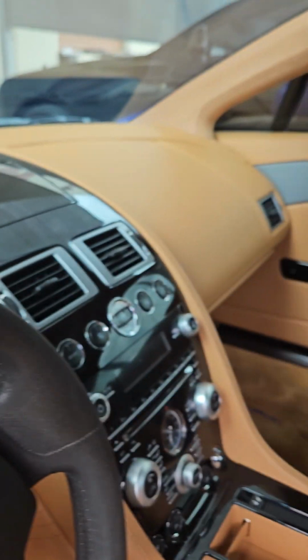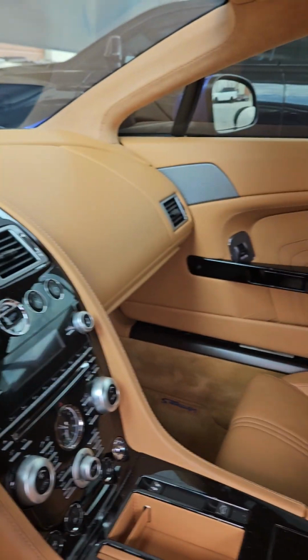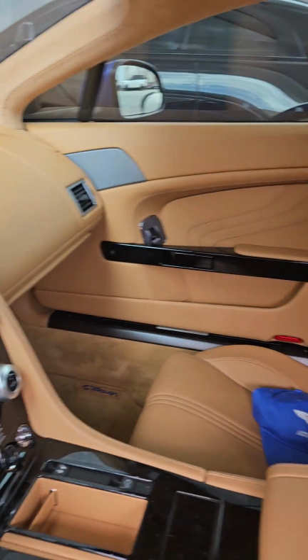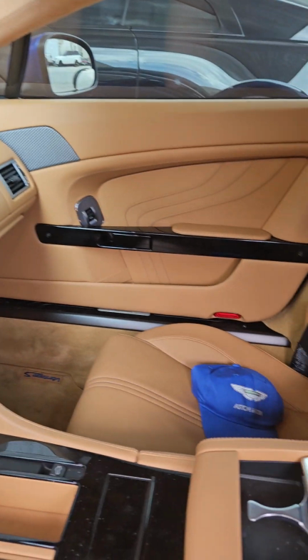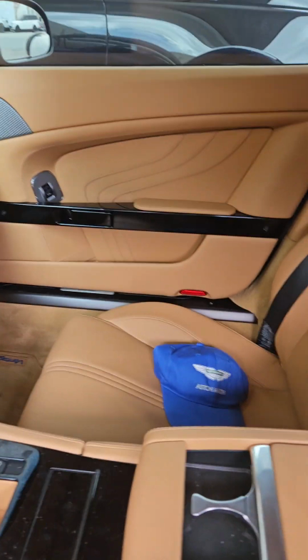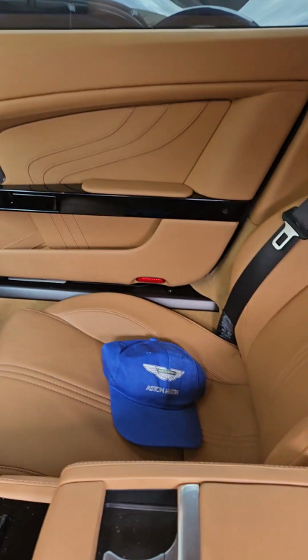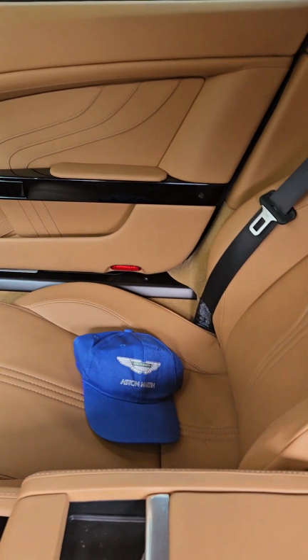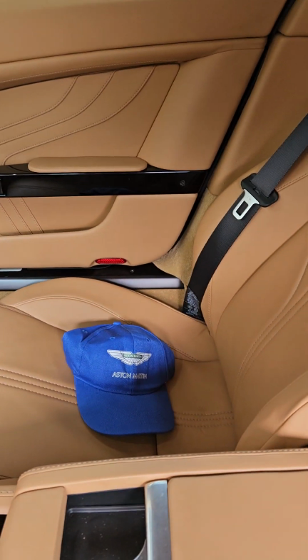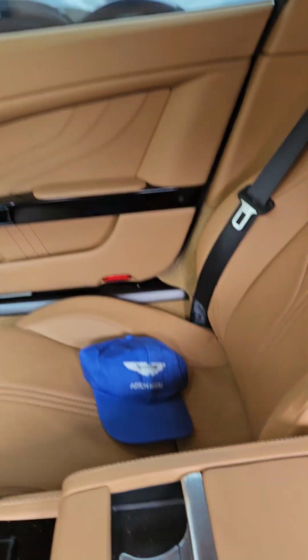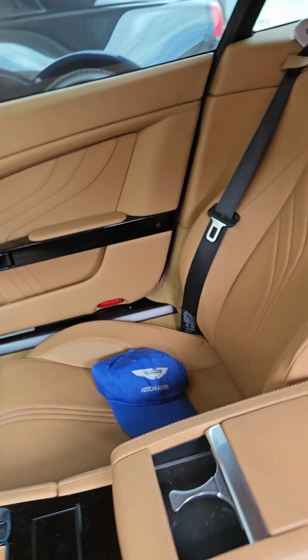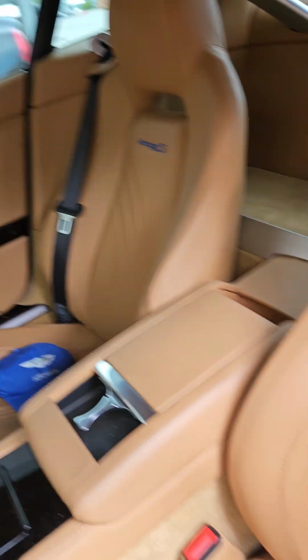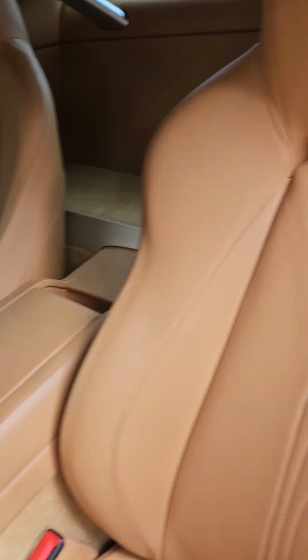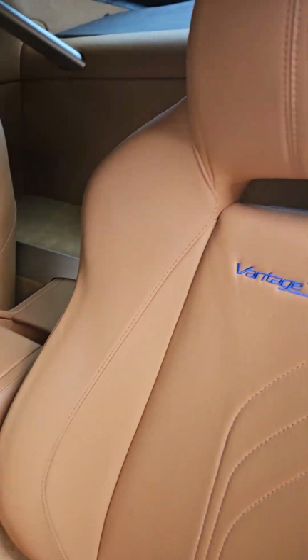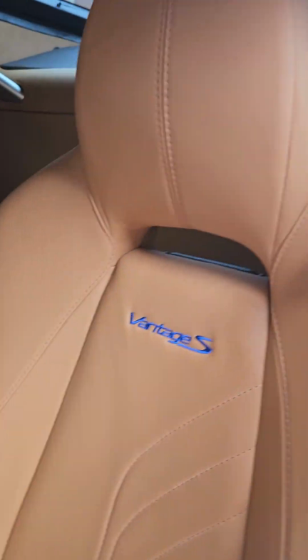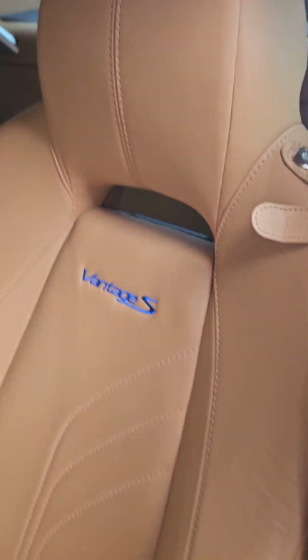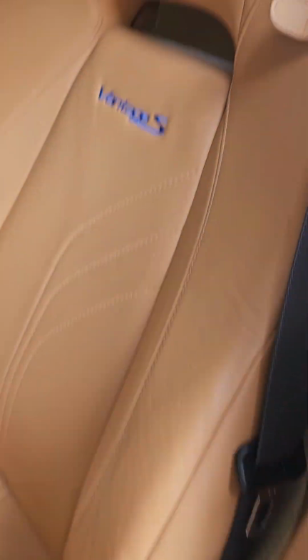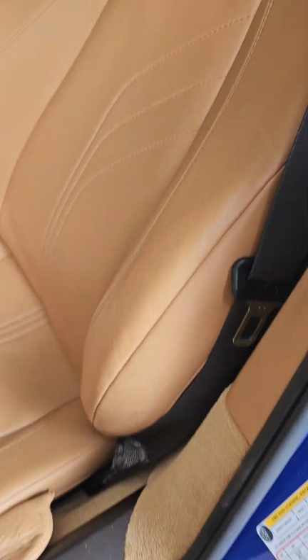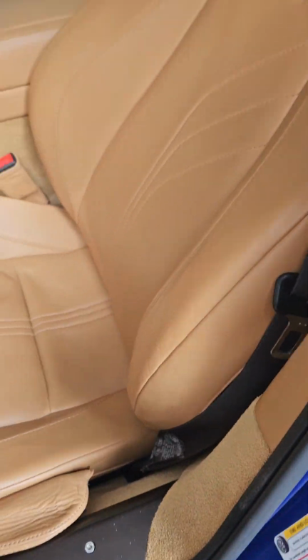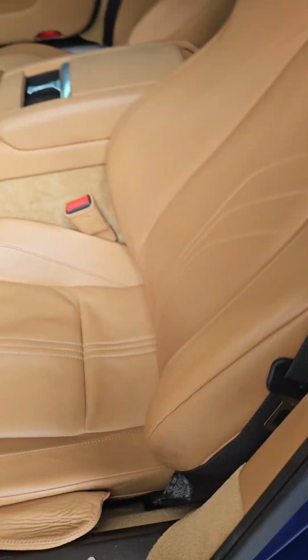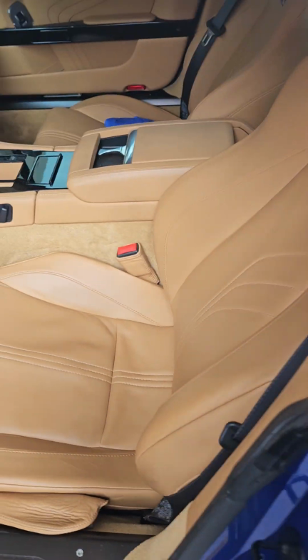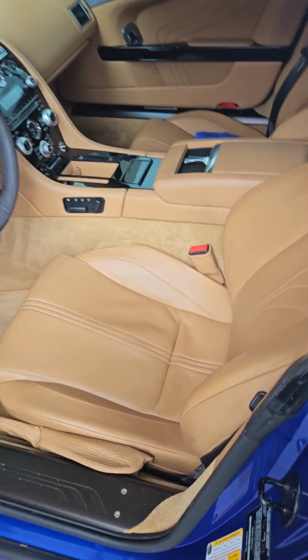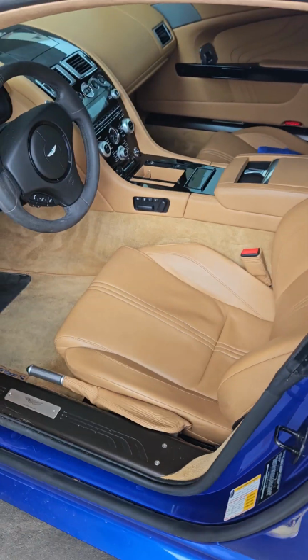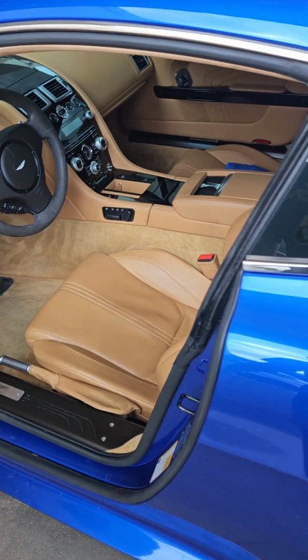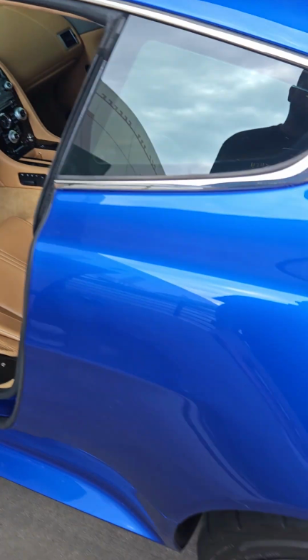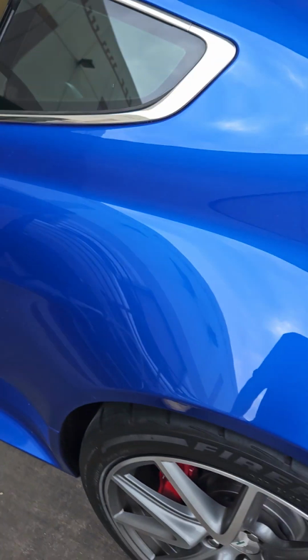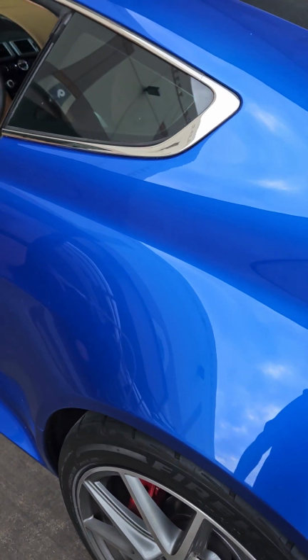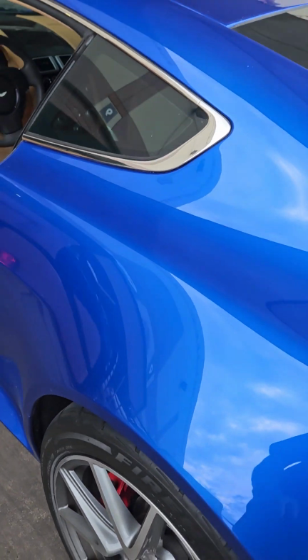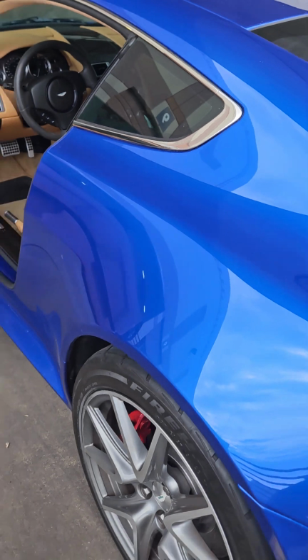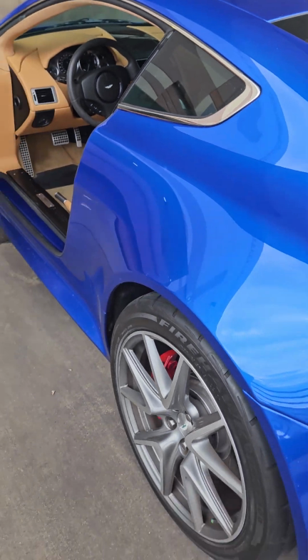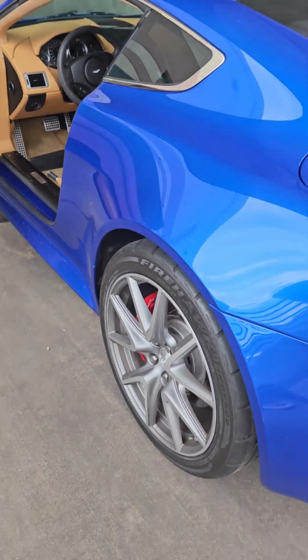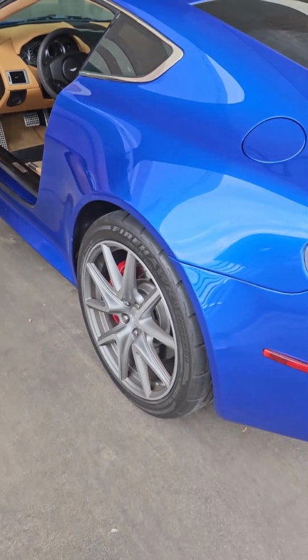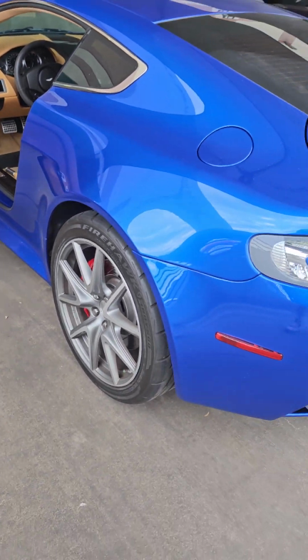26,976 miles. It's even got a blue Aston Martin hat. I don't know if that comes with the car, but it's nice to see it.